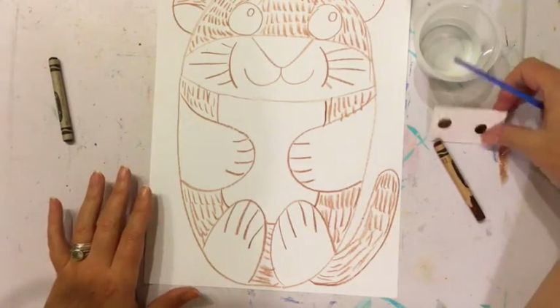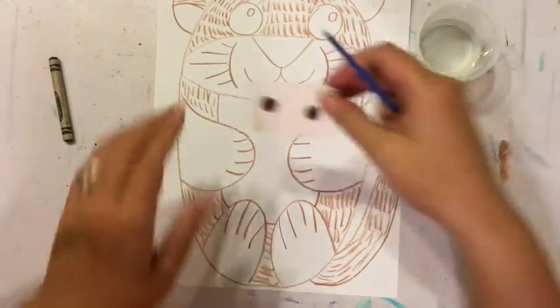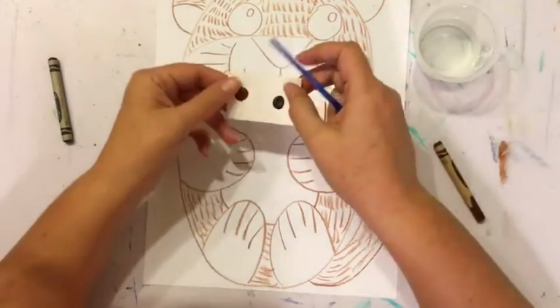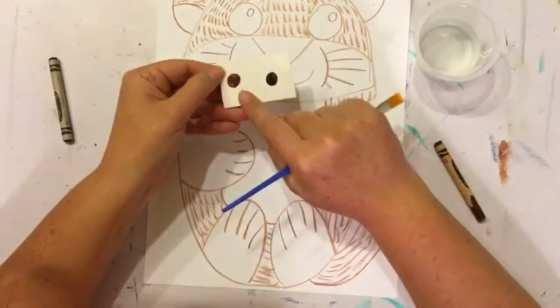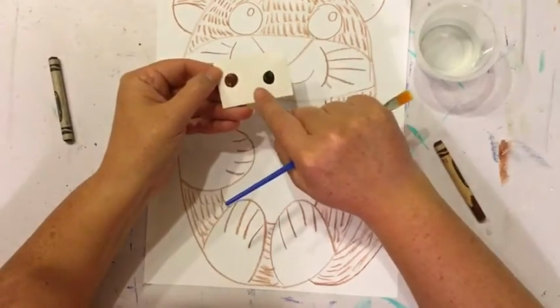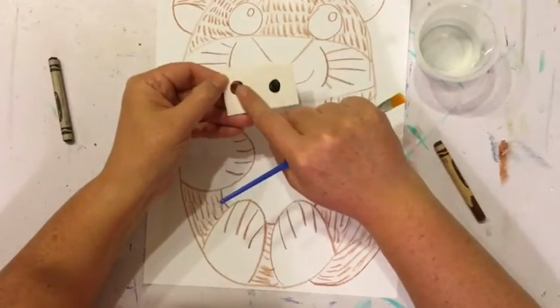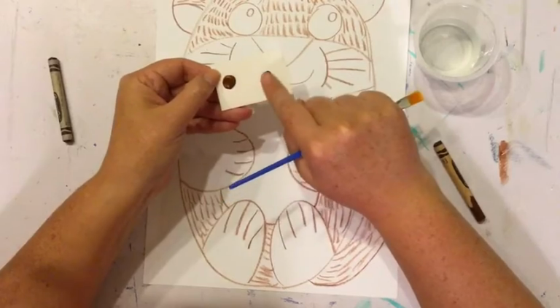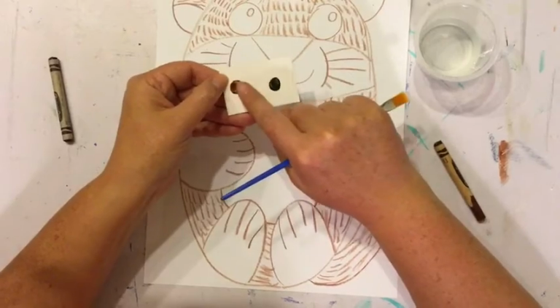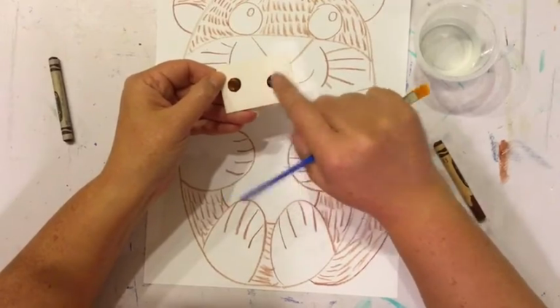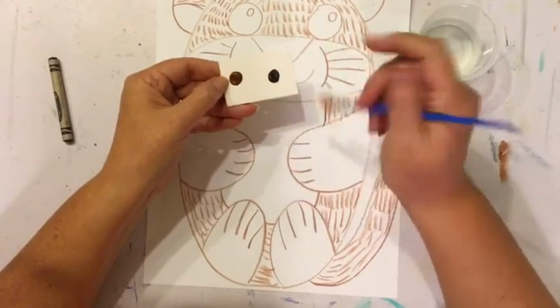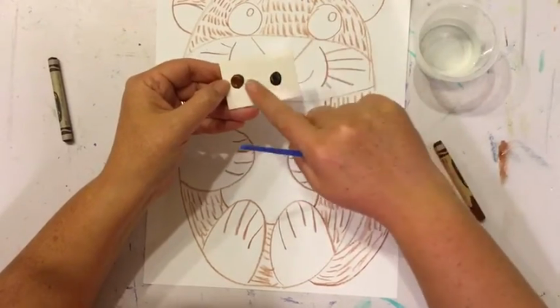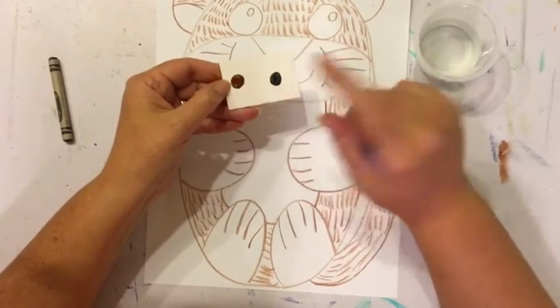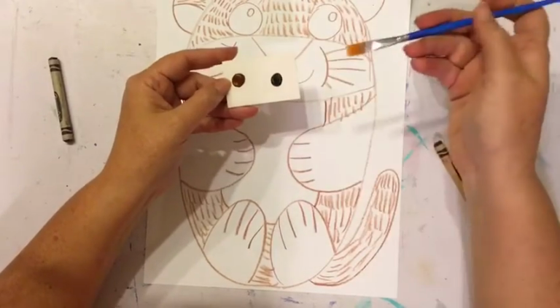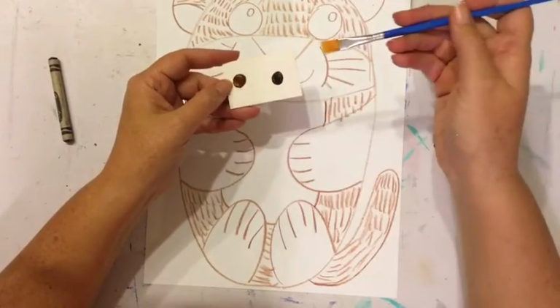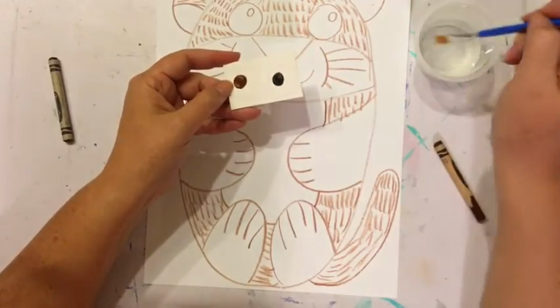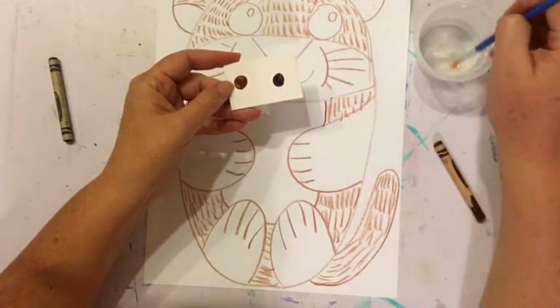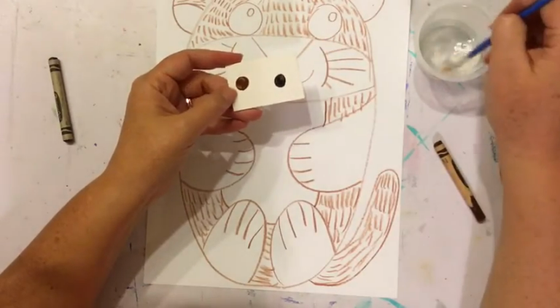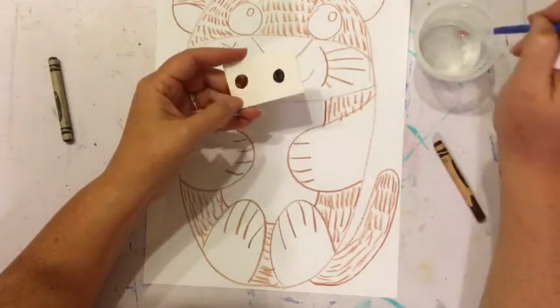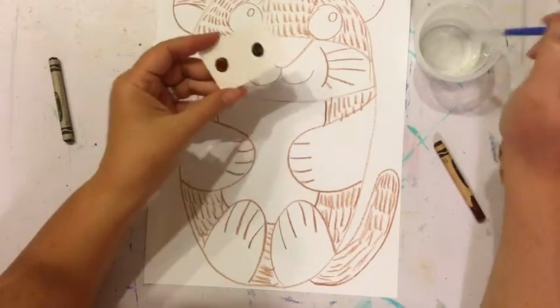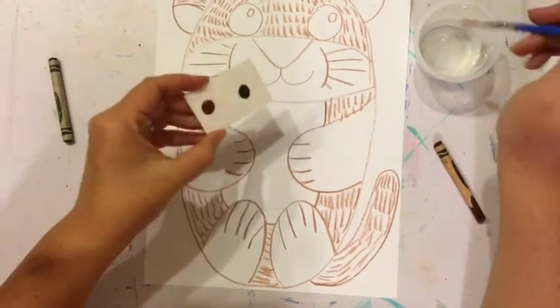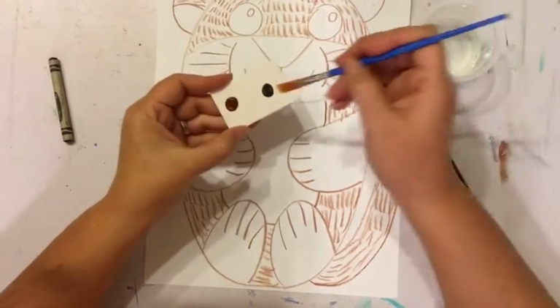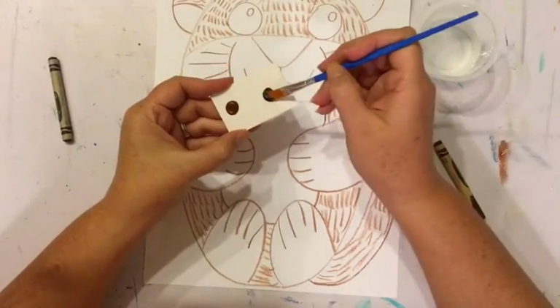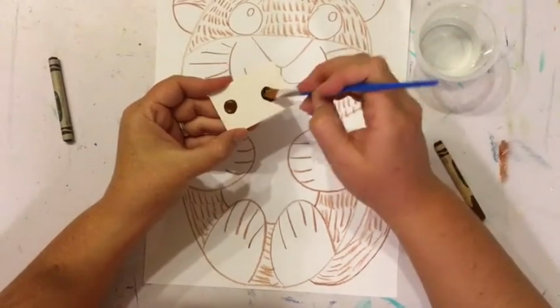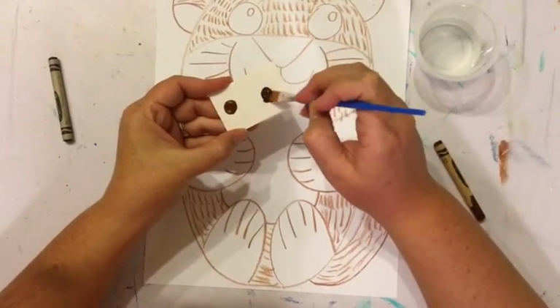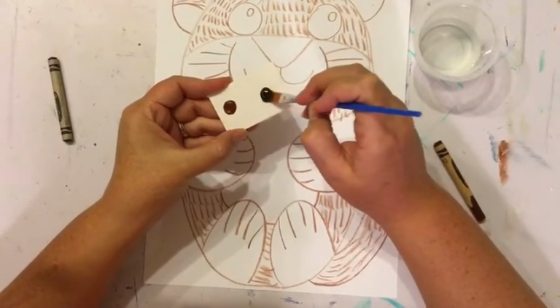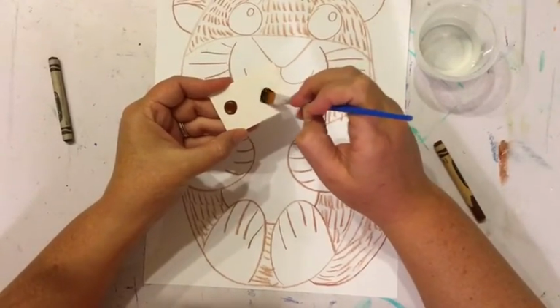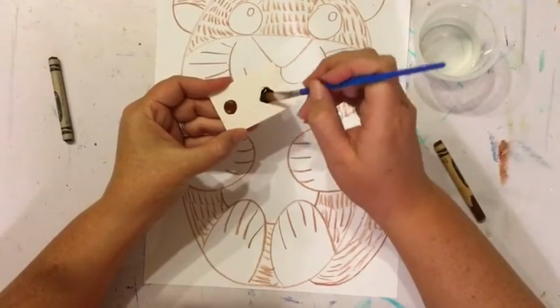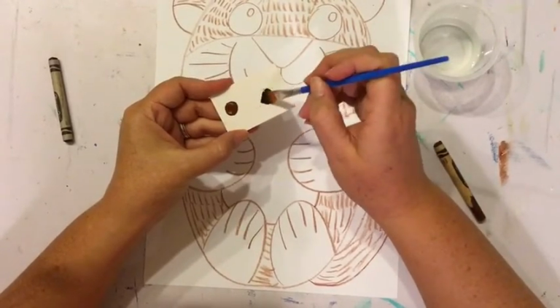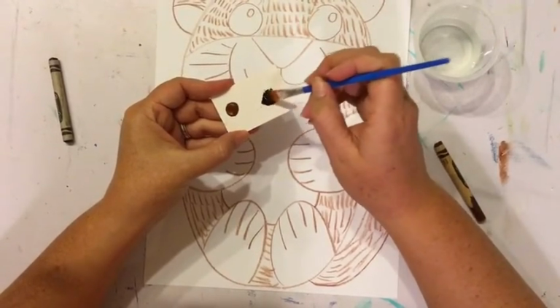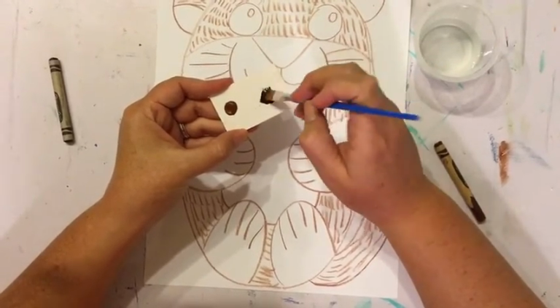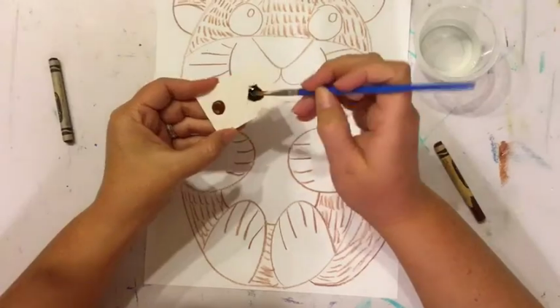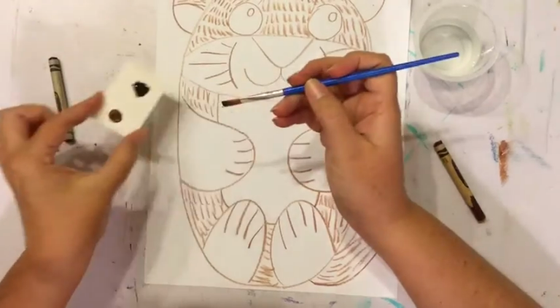You'll also notice in the art kit you got a little tray with some paint. To wake up this paint, take your paintbrush, dip it in the water, and just add some water to that paint and rub it around — it's going to wake up the paint.